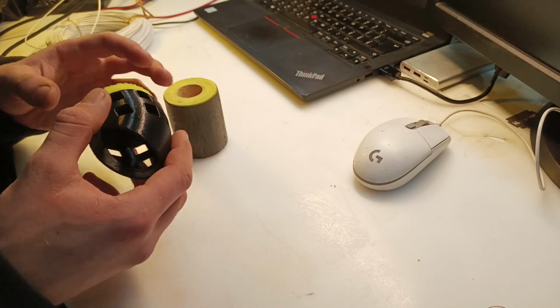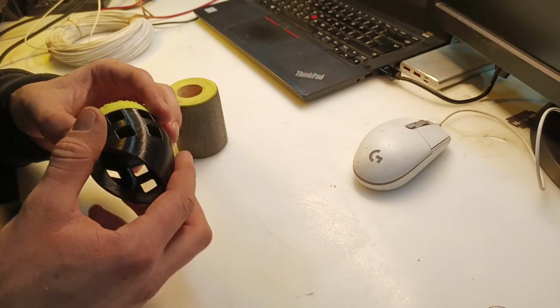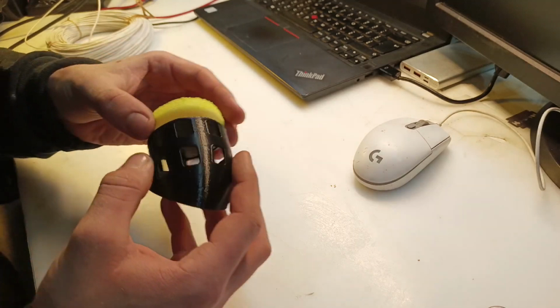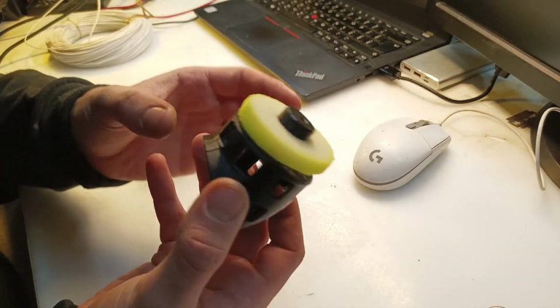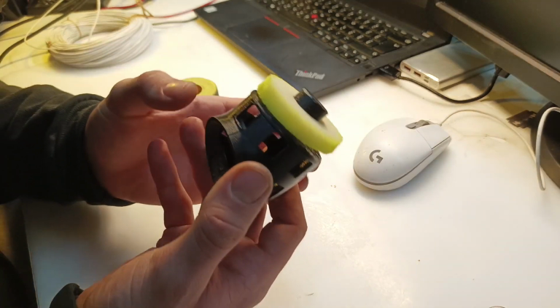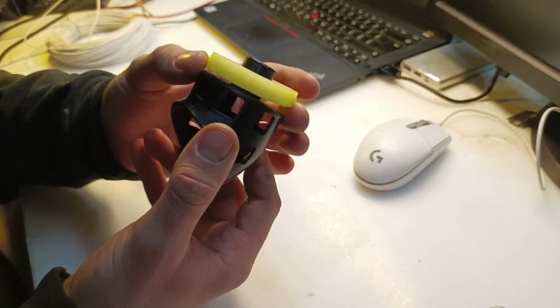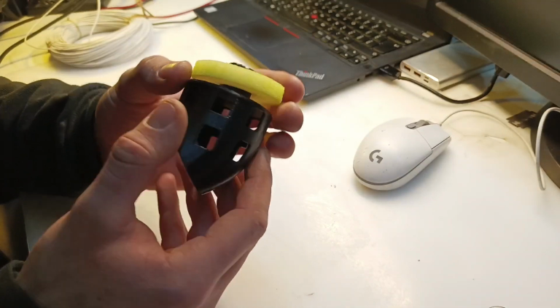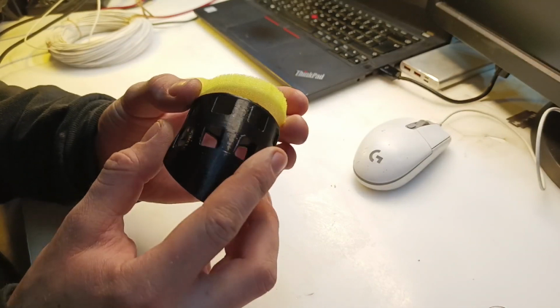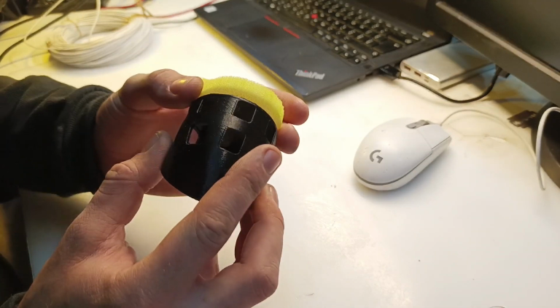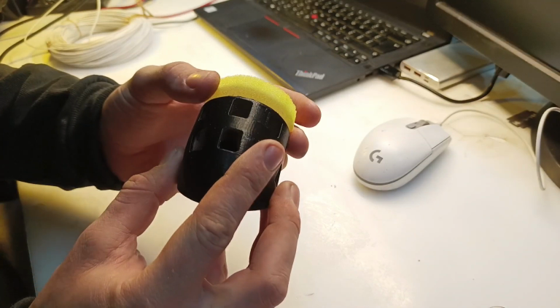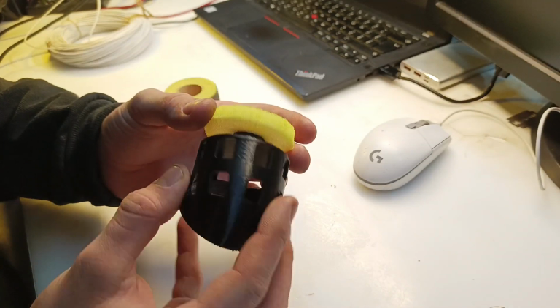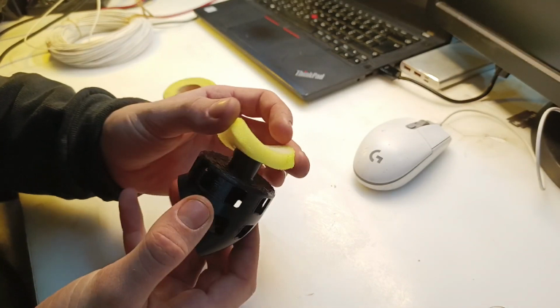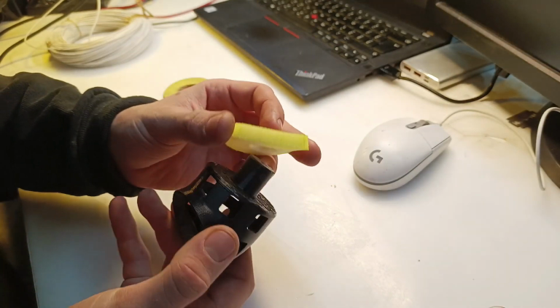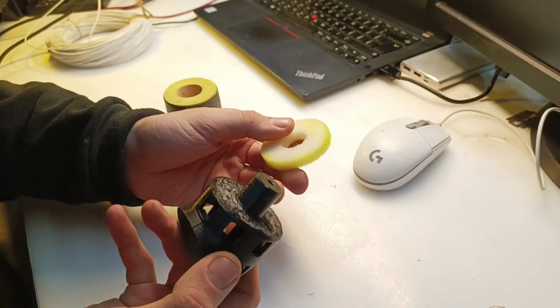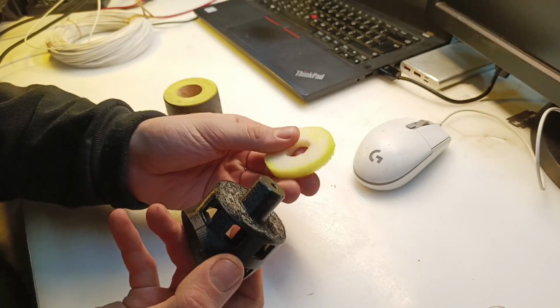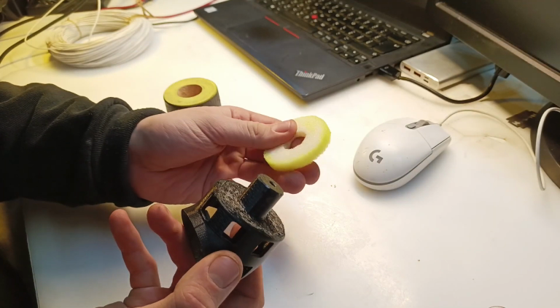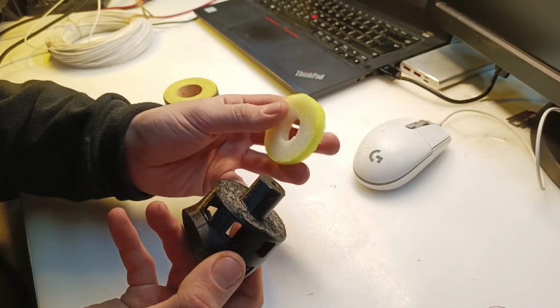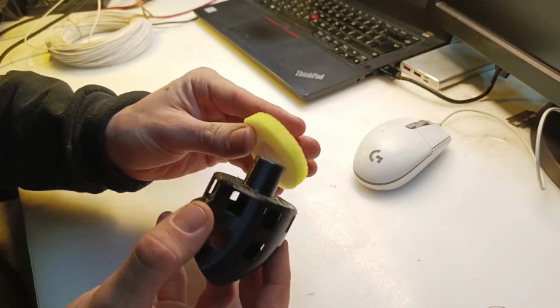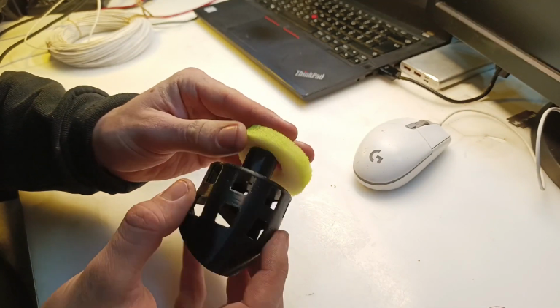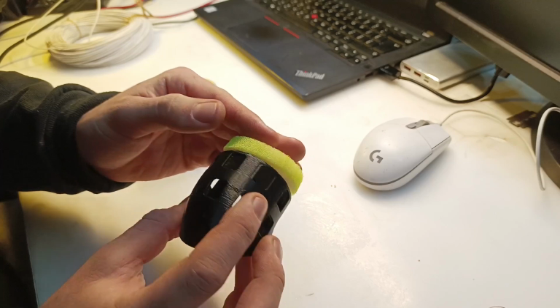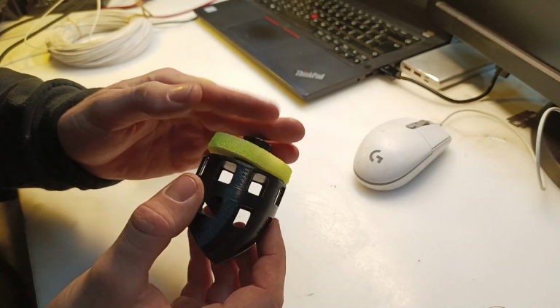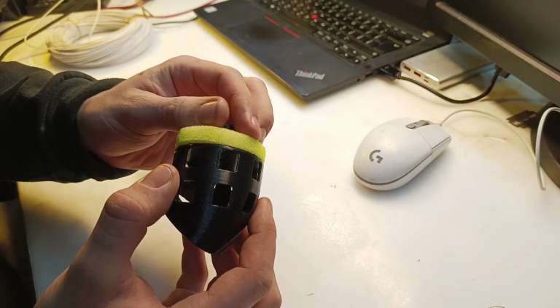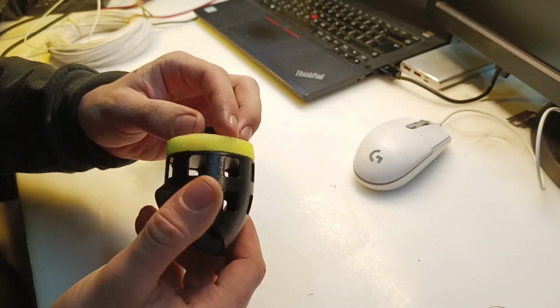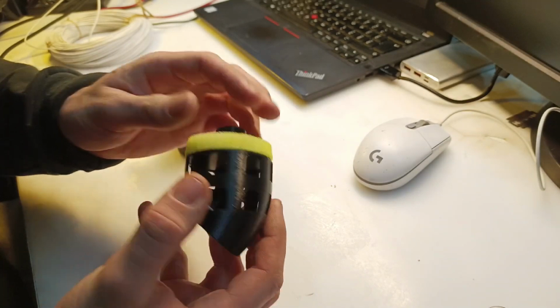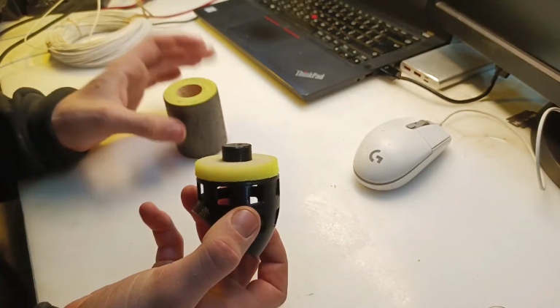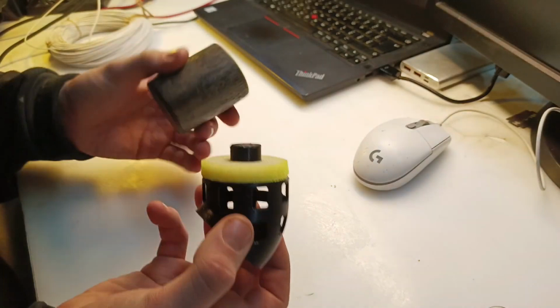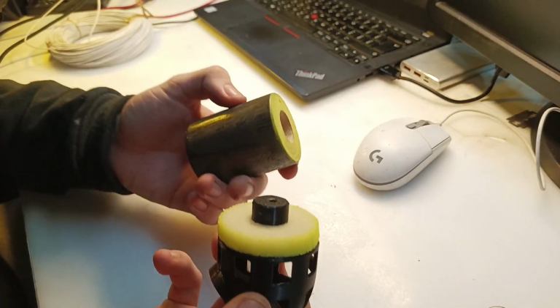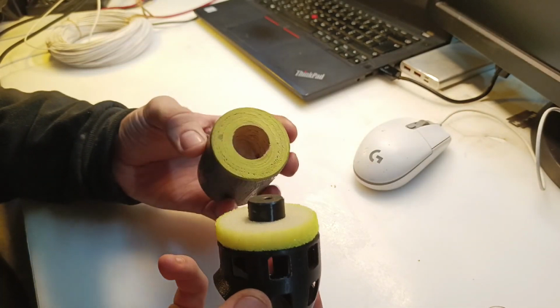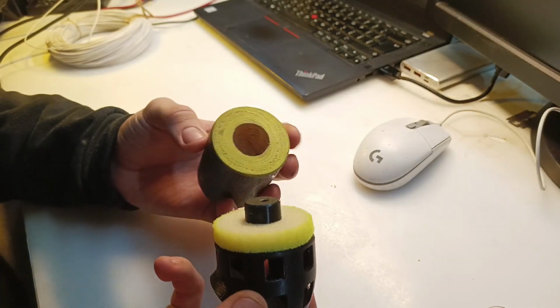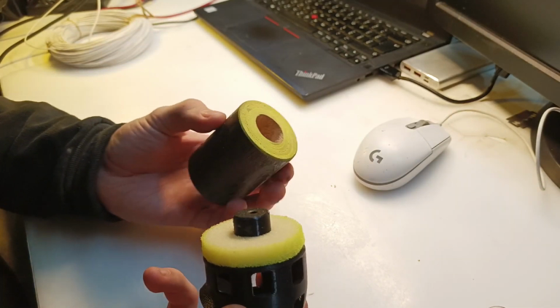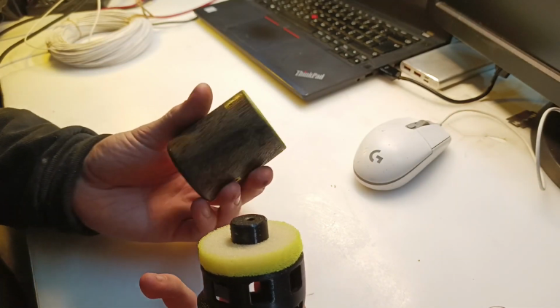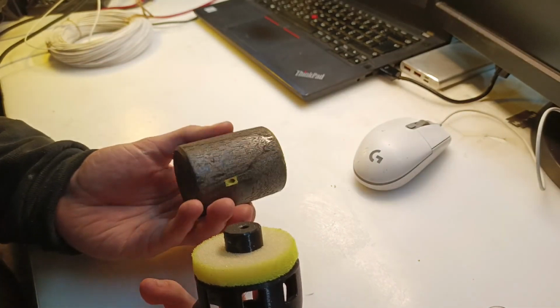What goes well with black? Green. So I painted the foam piece in some highlighter green and I also drilled a hole with a diameter of 4mm for a coaxial cable.